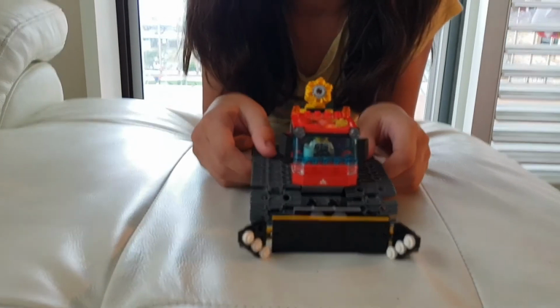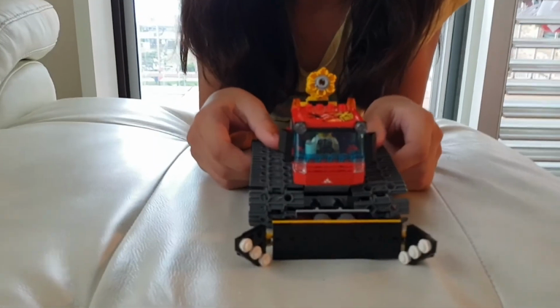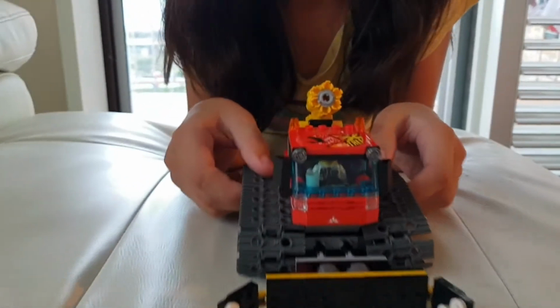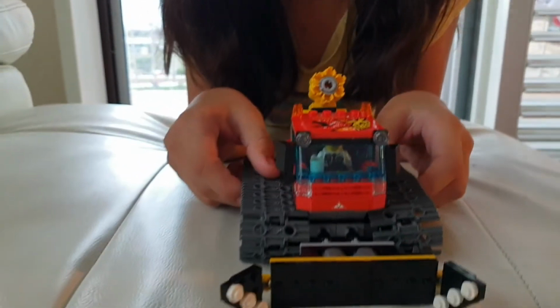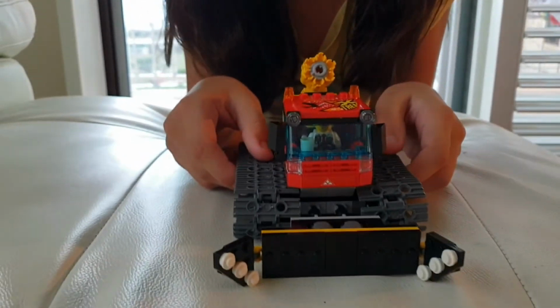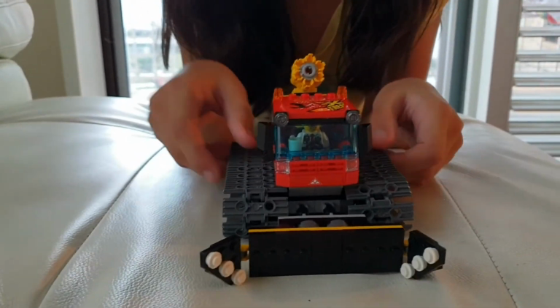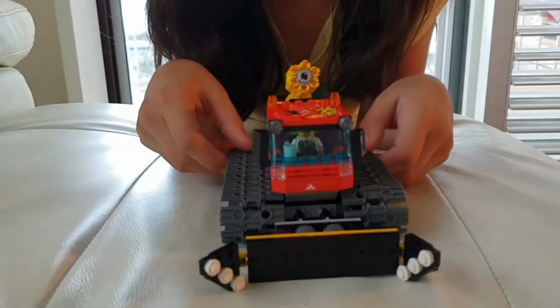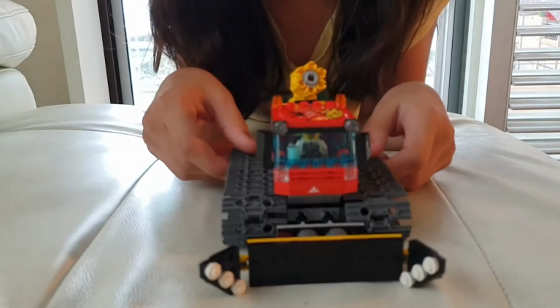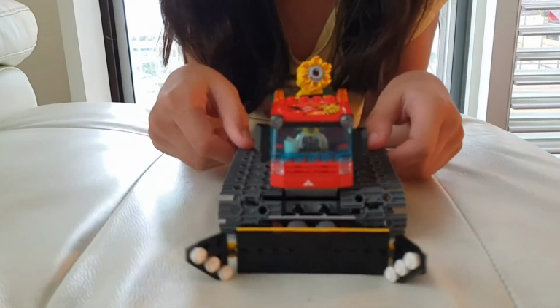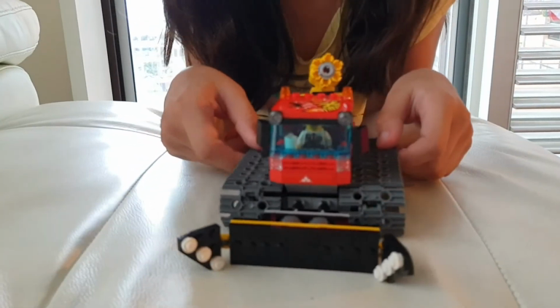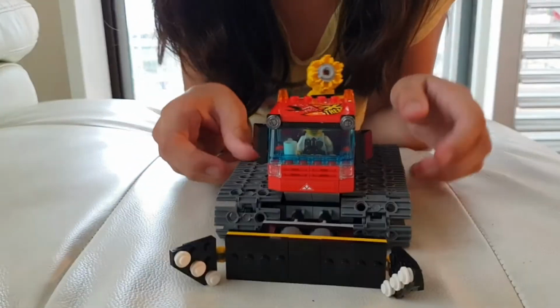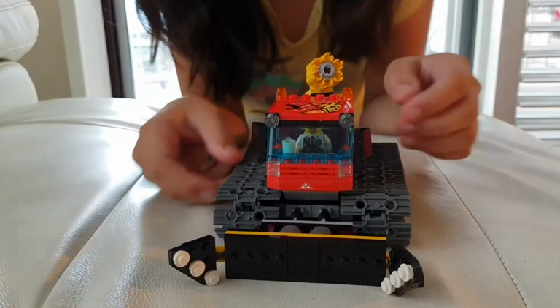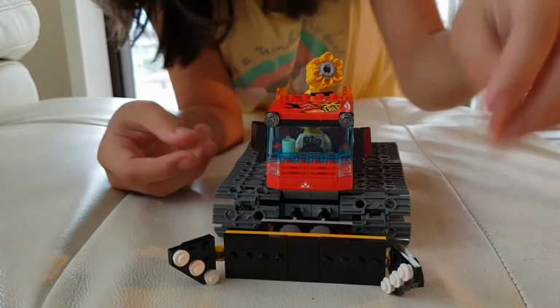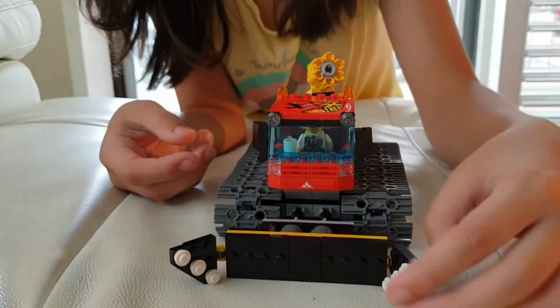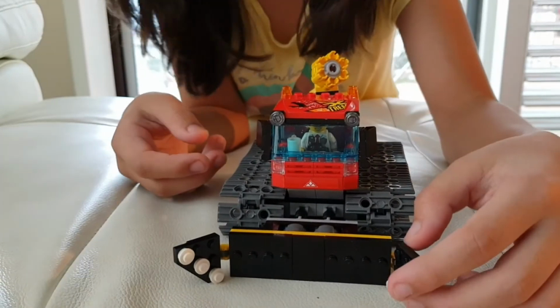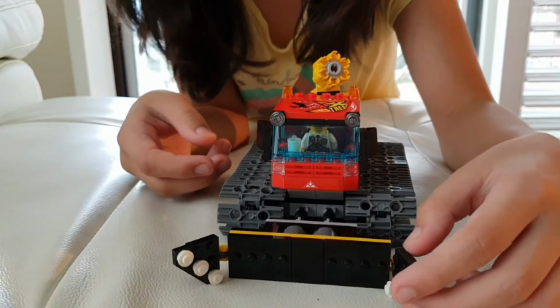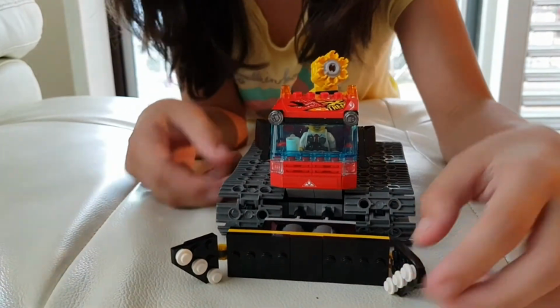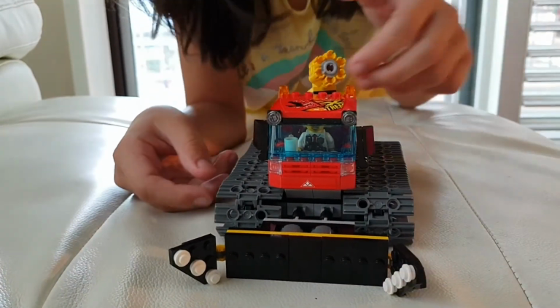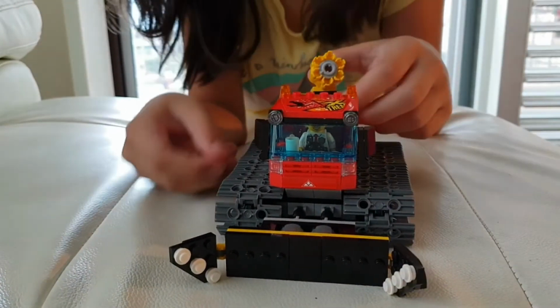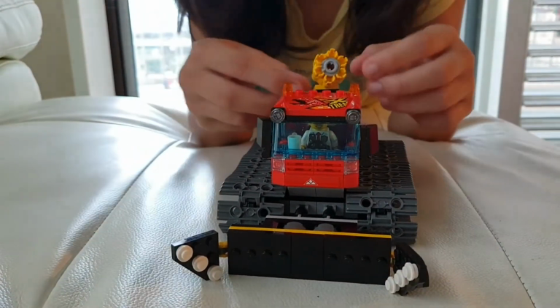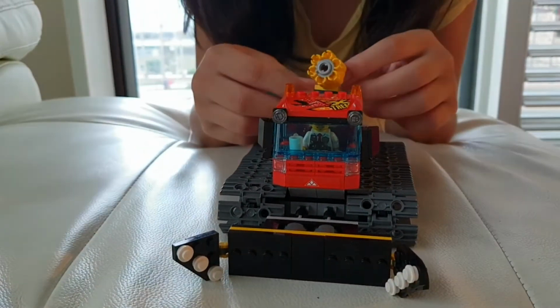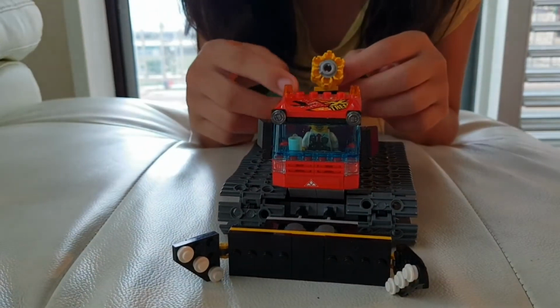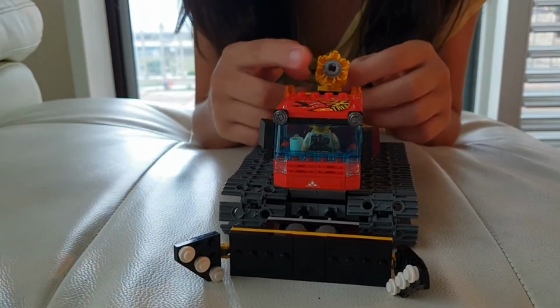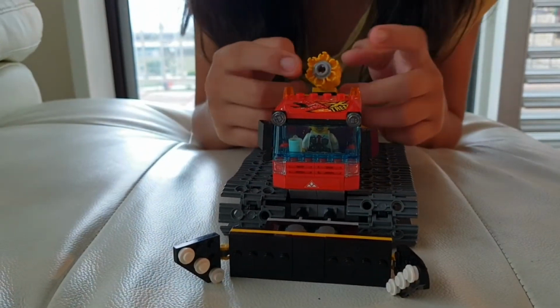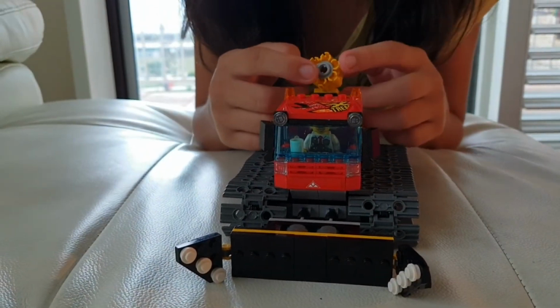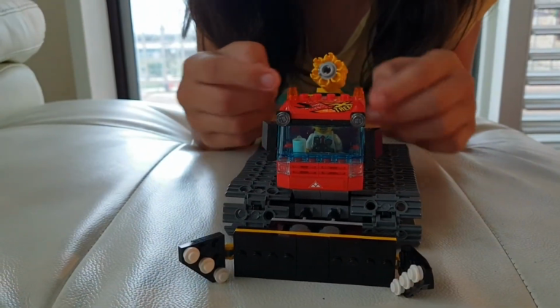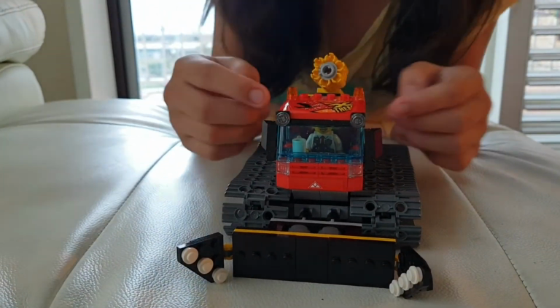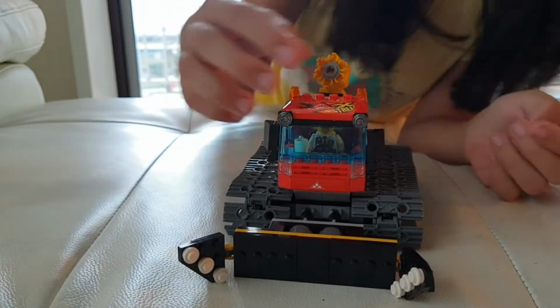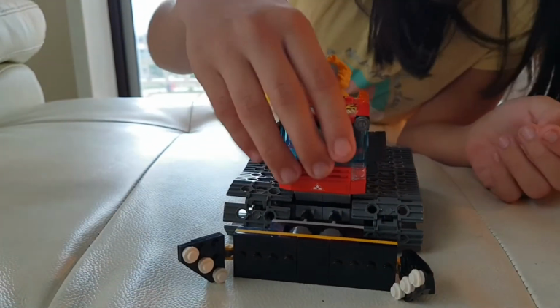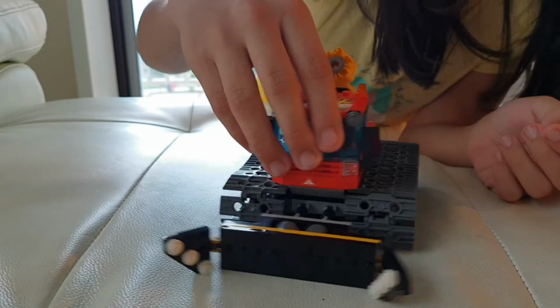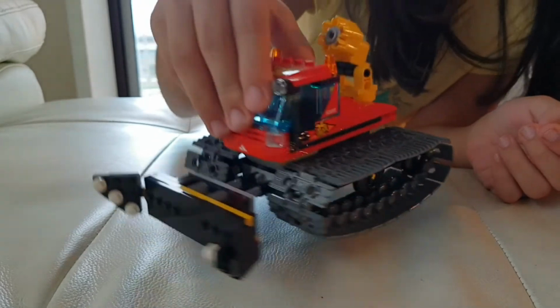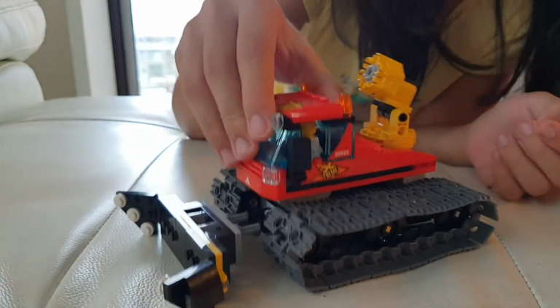This is another one of my favorite cars because it can push snow. And it can also shoot snow if you put it in there. And the wheels look really cool.